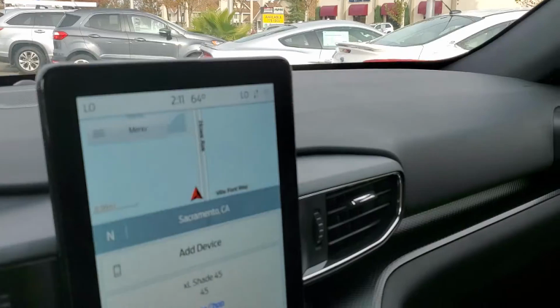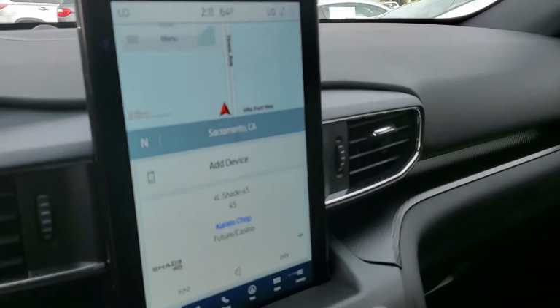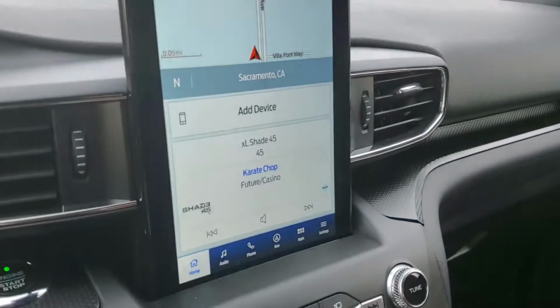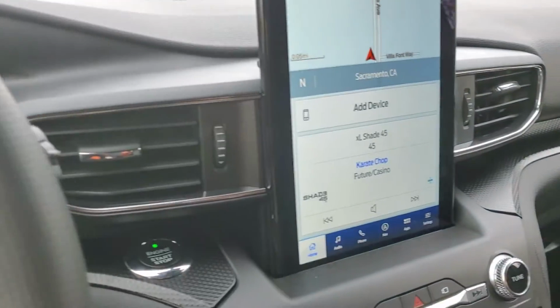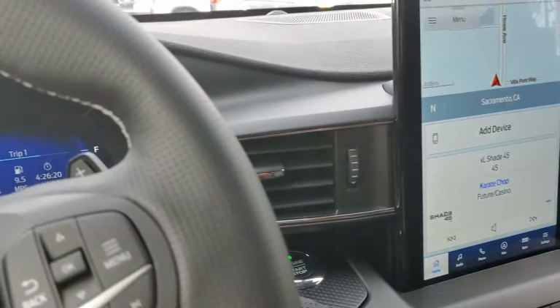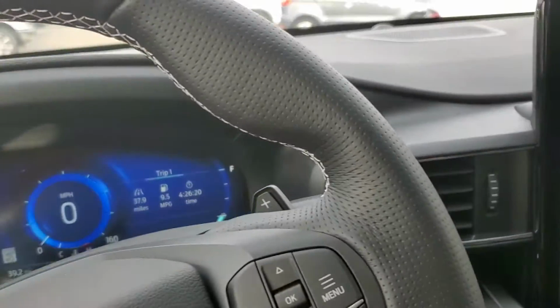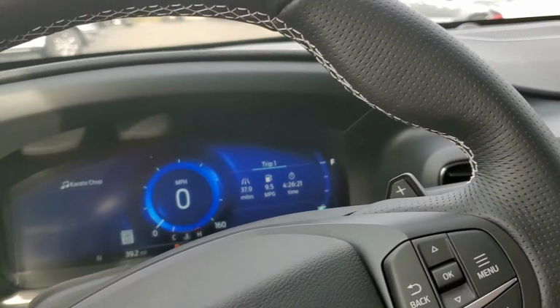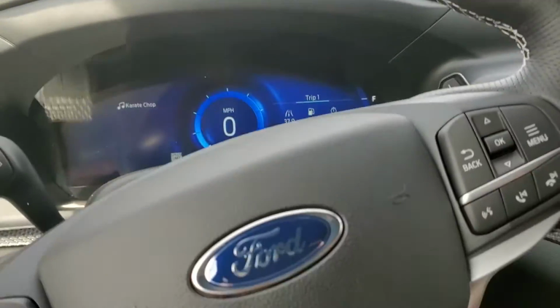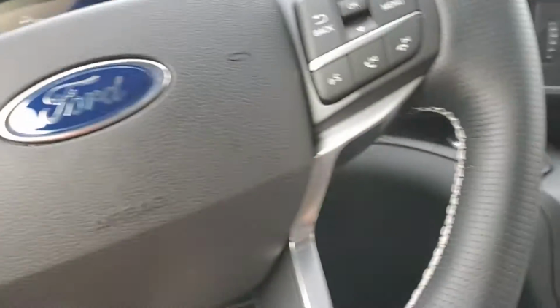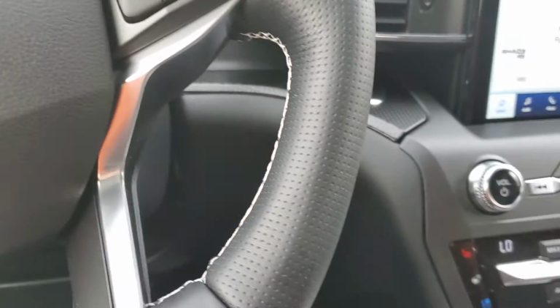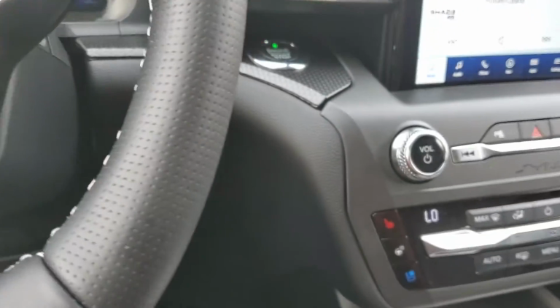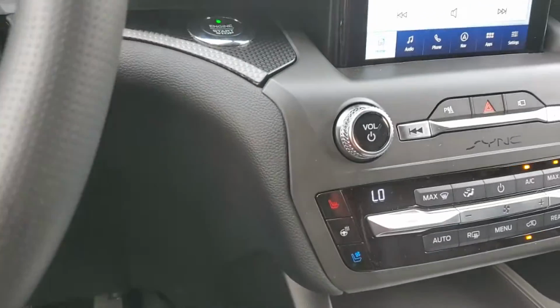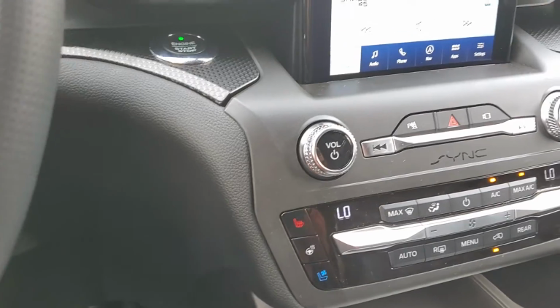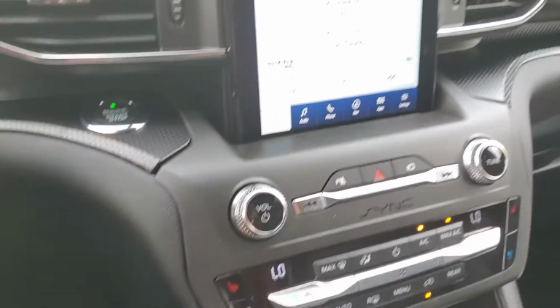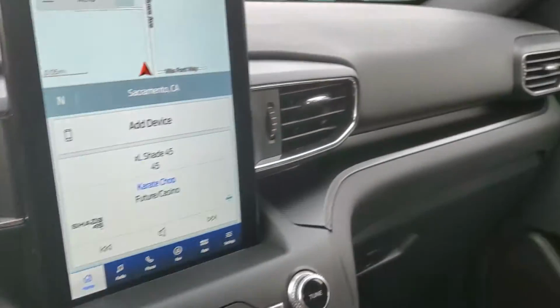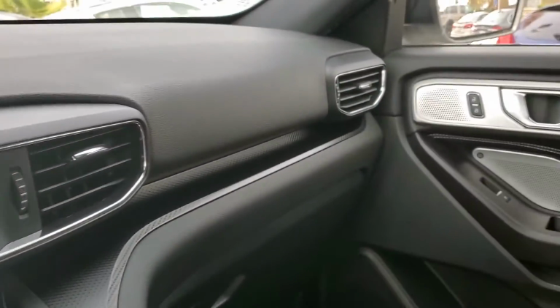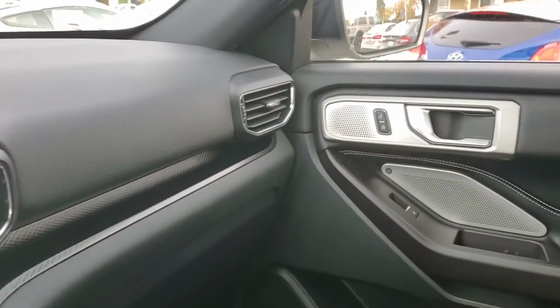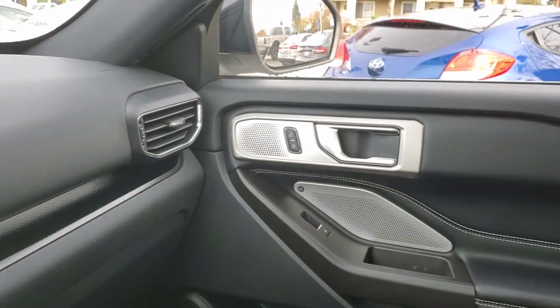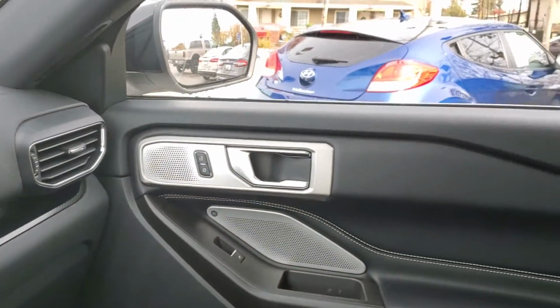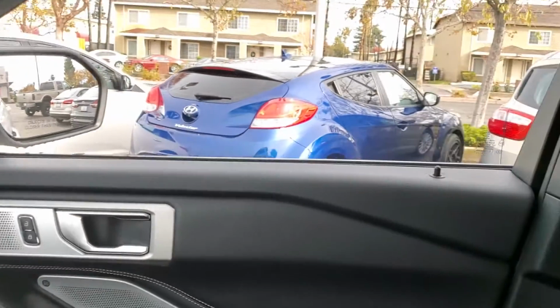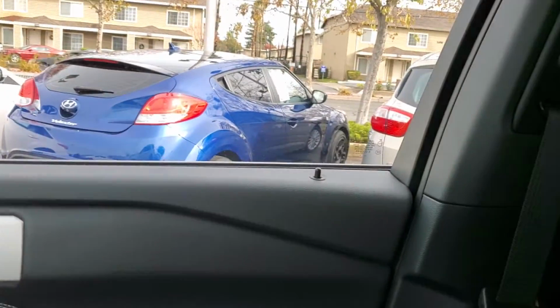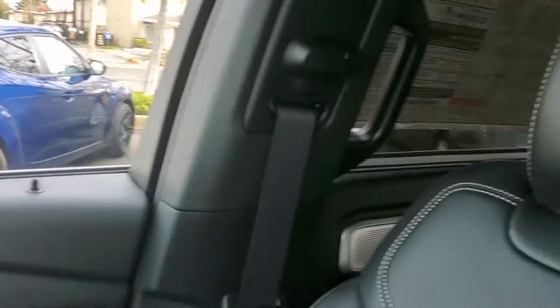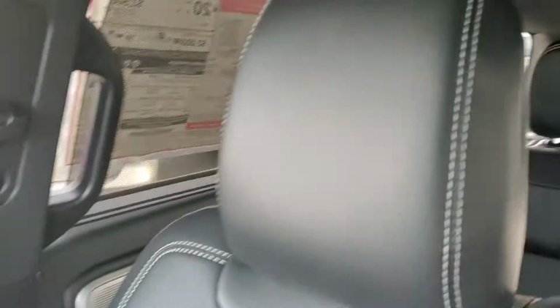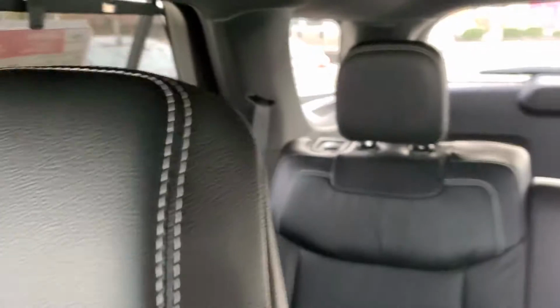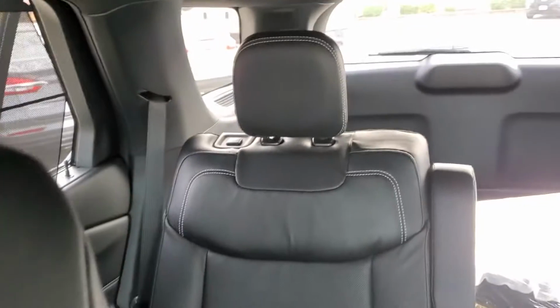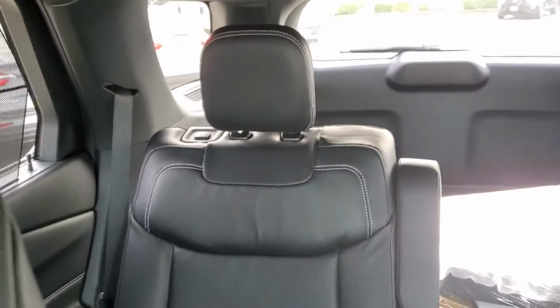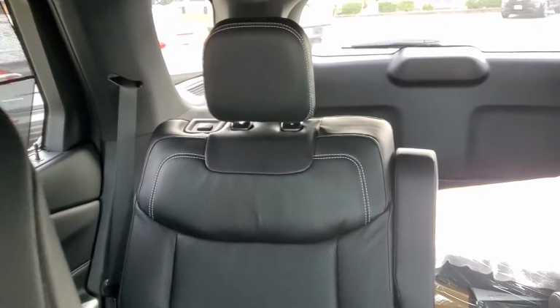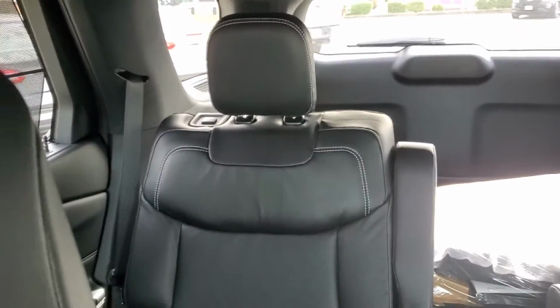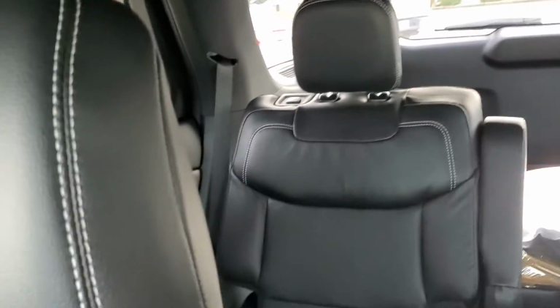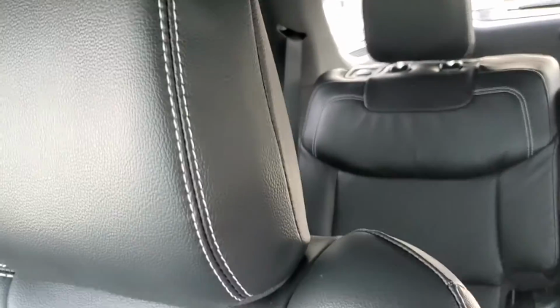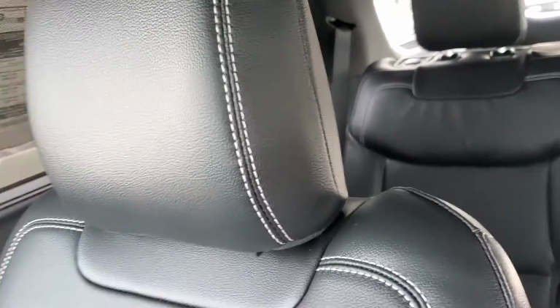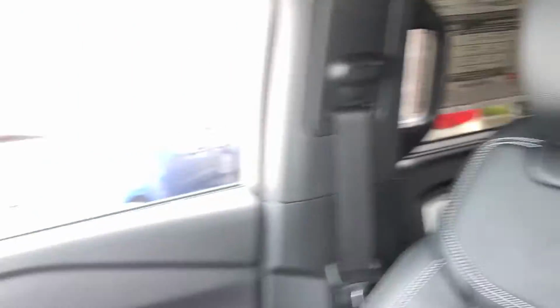As you can see, this vehicle has navigation, it's well equipped — air conditioning, heated and cooled seats. This is a whole new design from the earlier models. It does have a third row seat and quads.